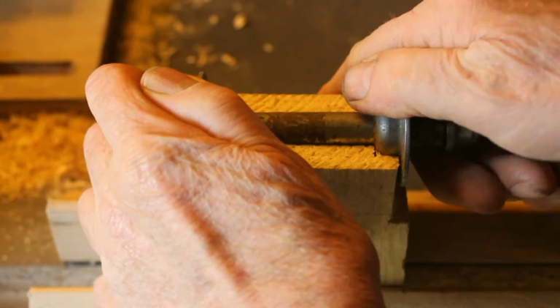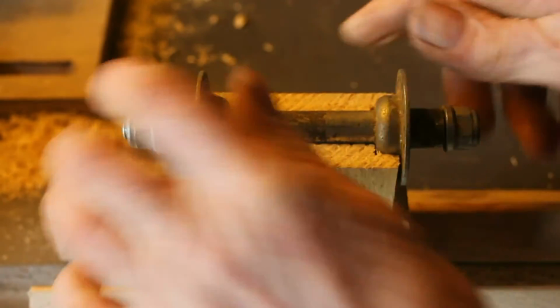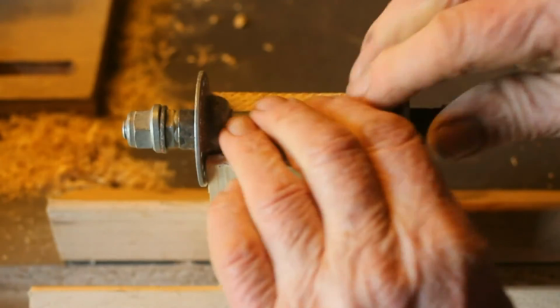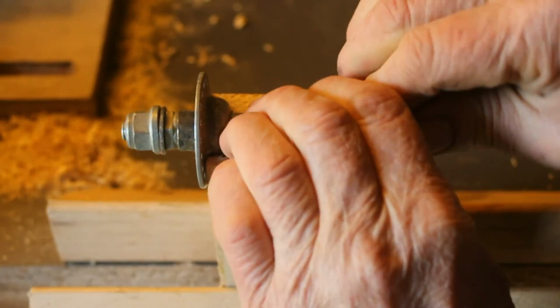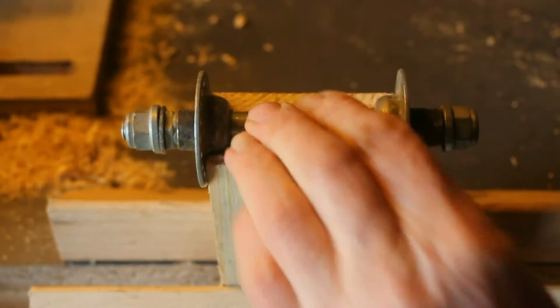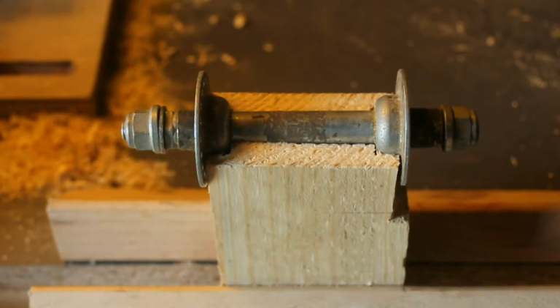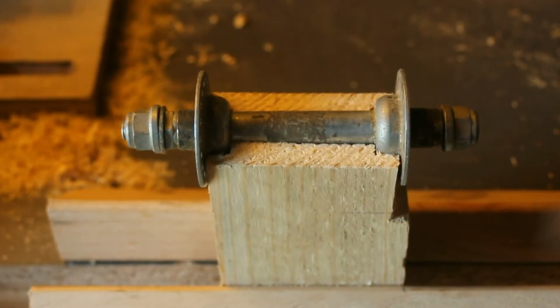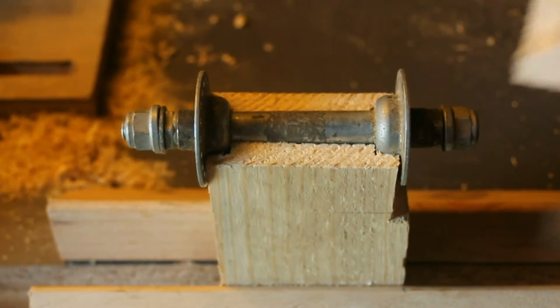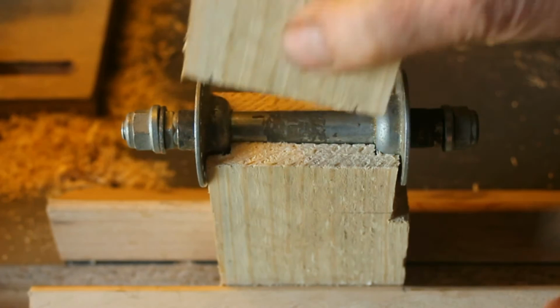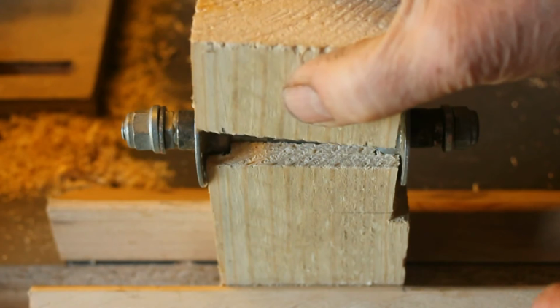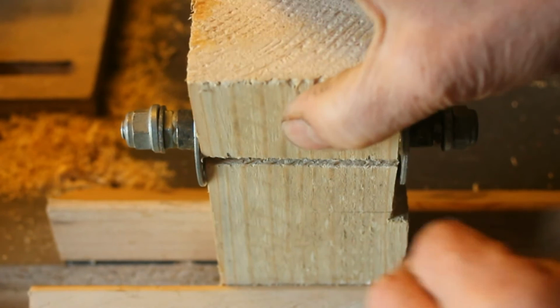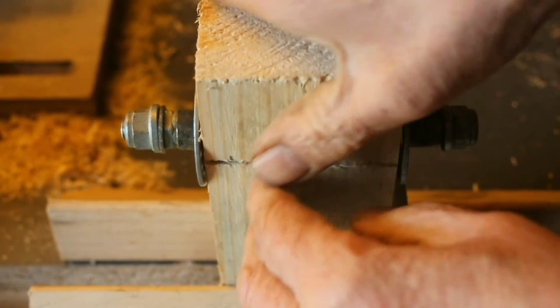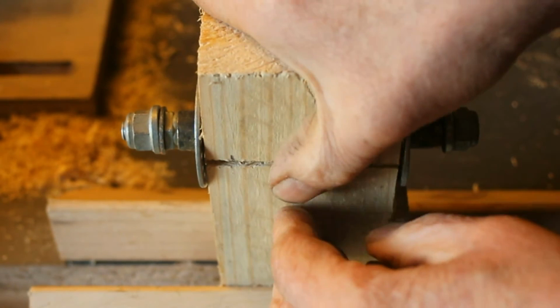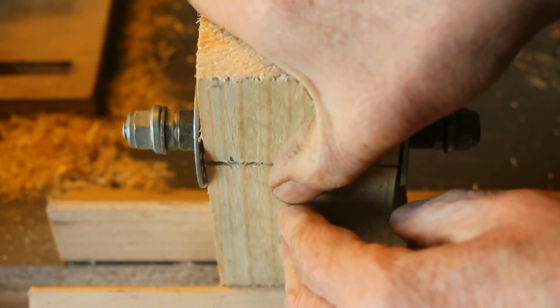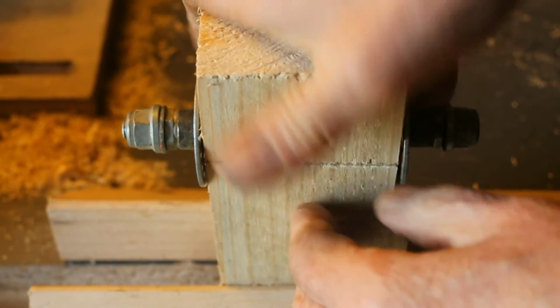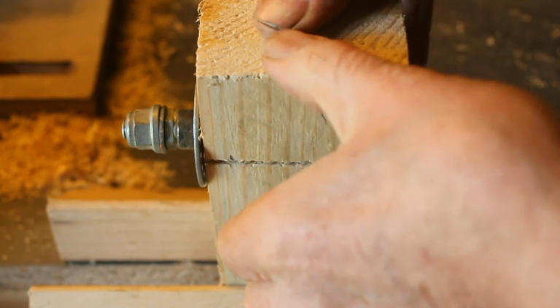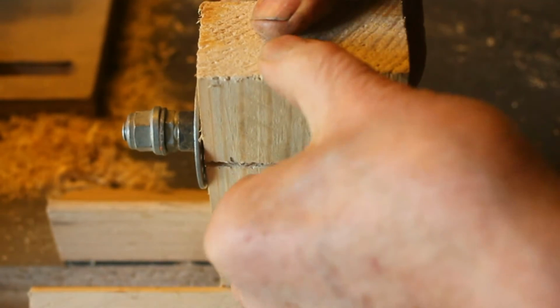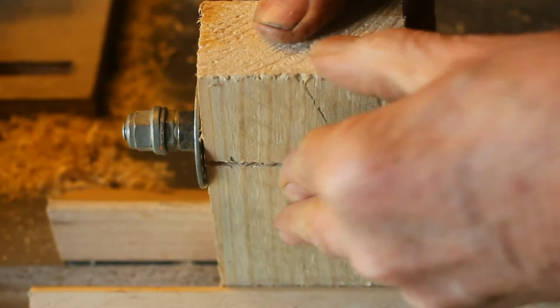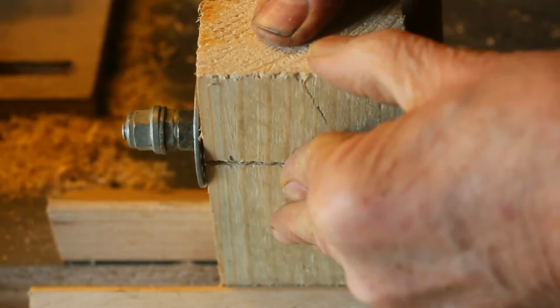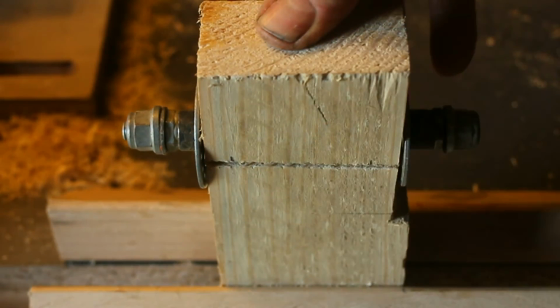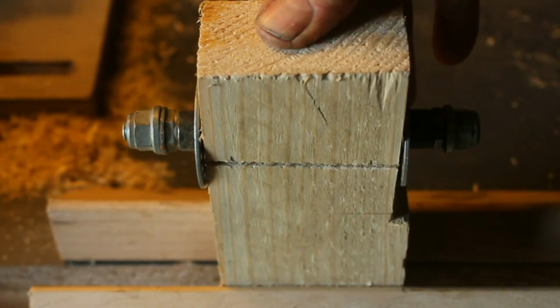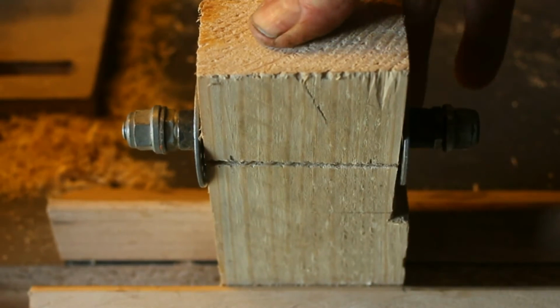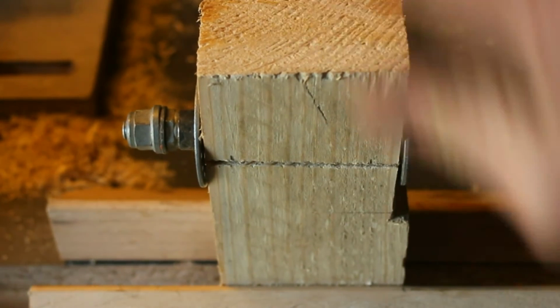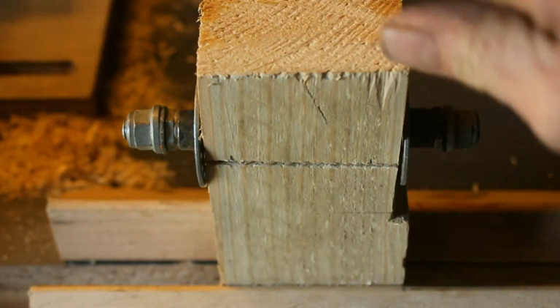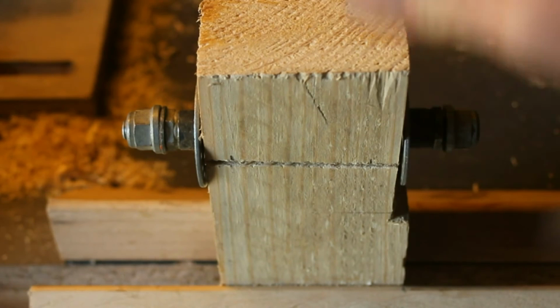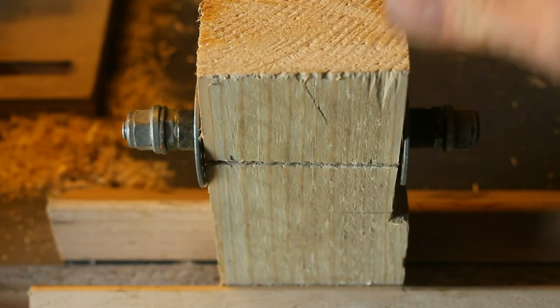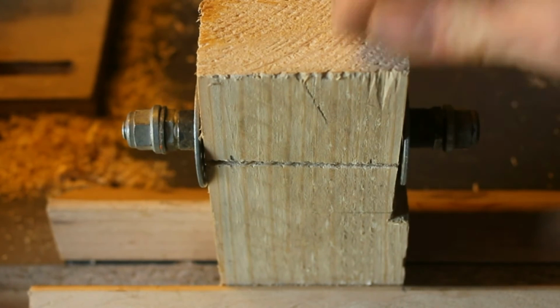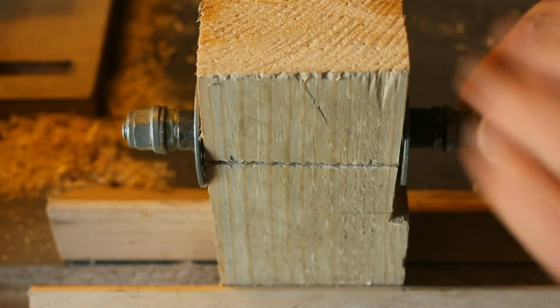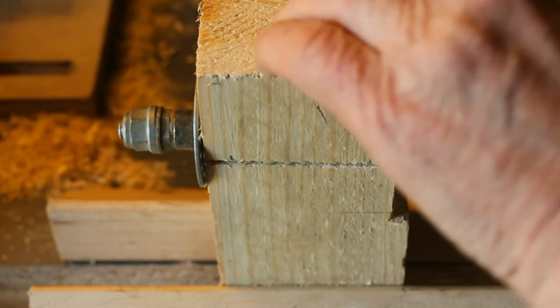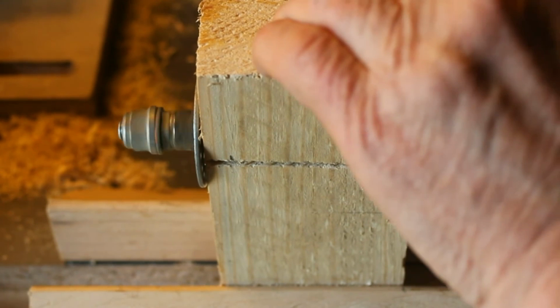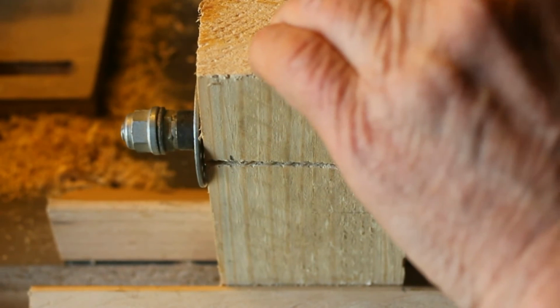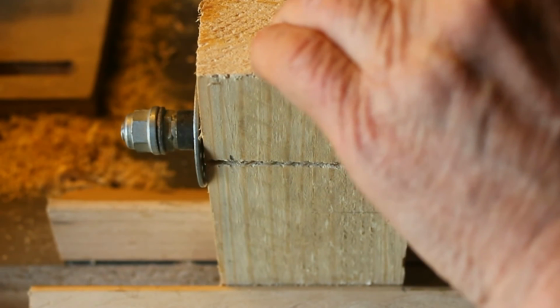That's nice. That's good. So we'll put the cap block on, and we'll clamp that down and that will be our center.